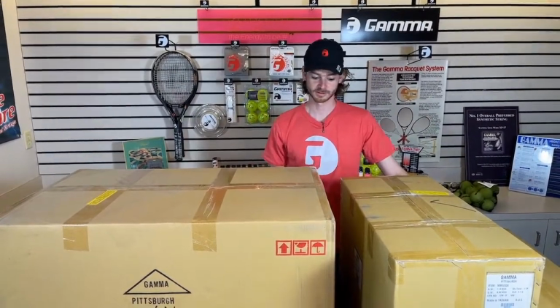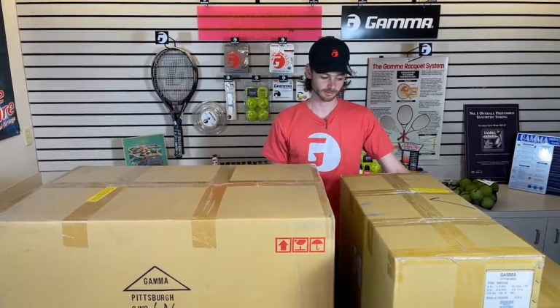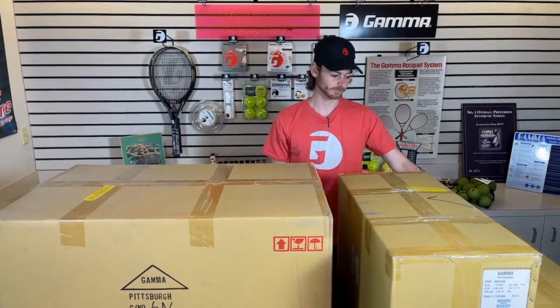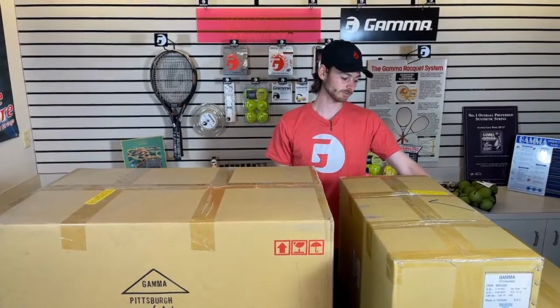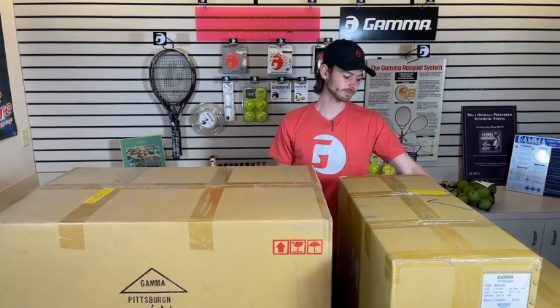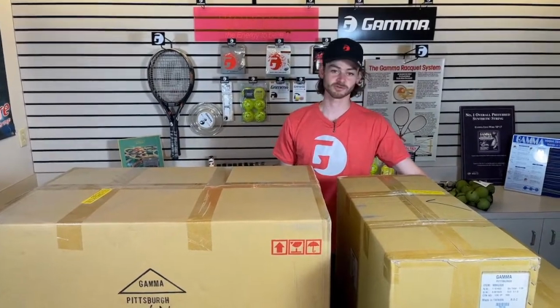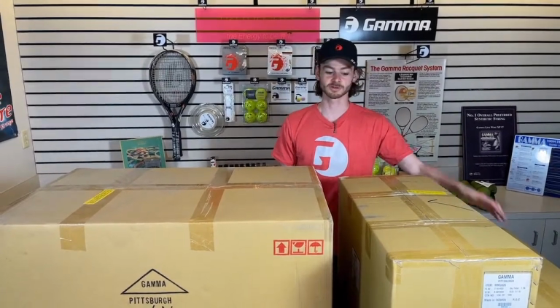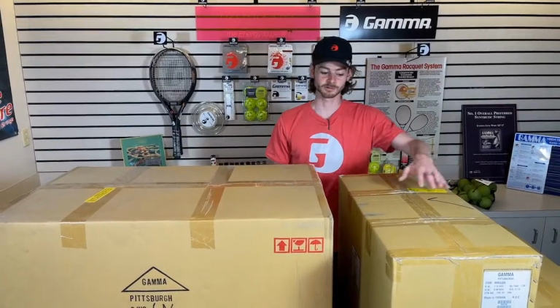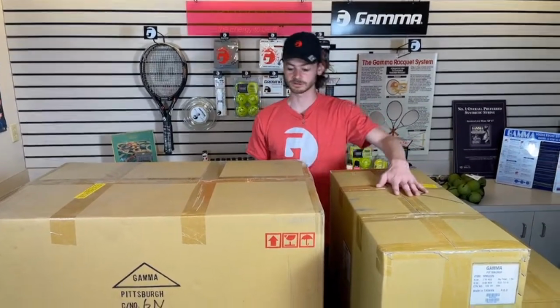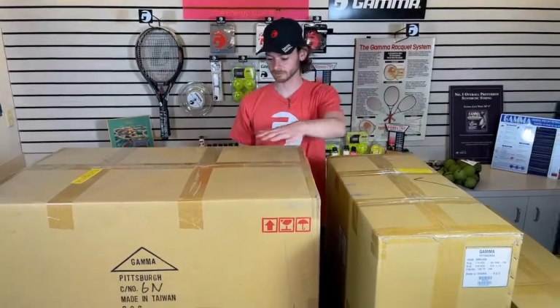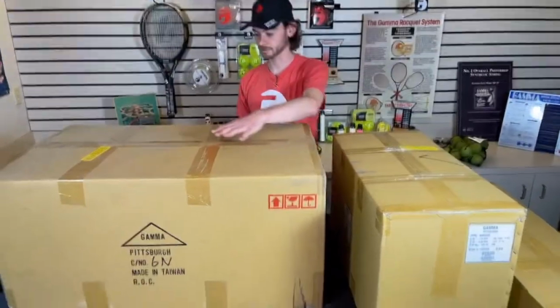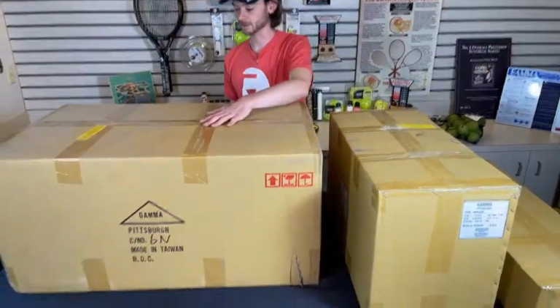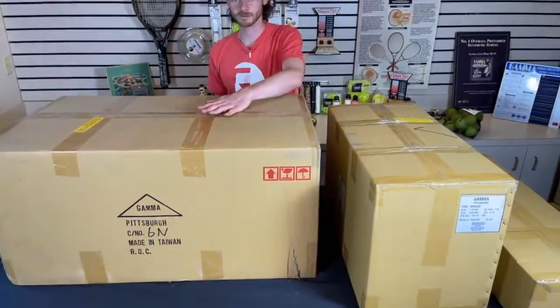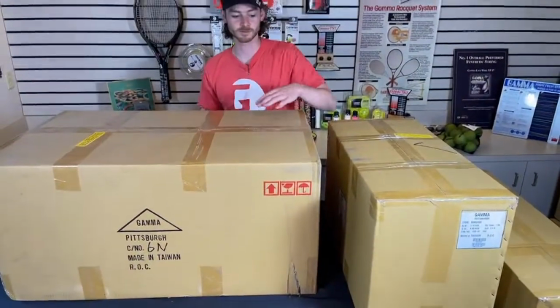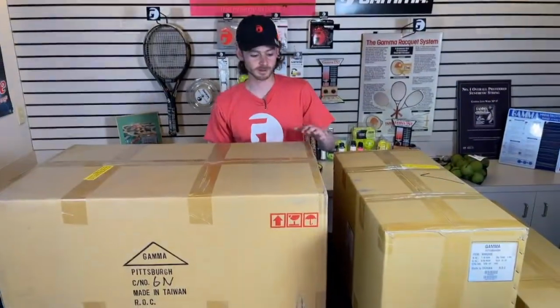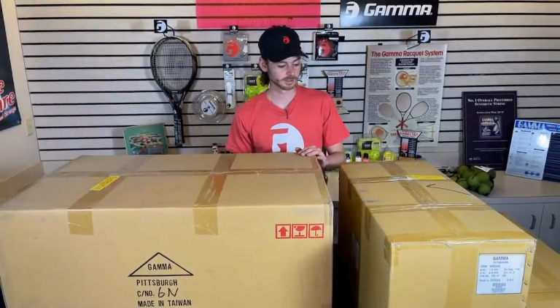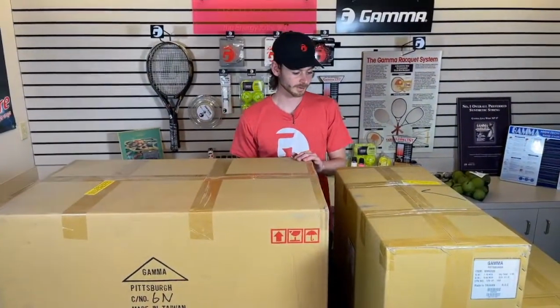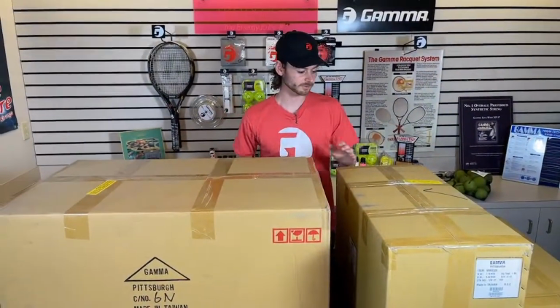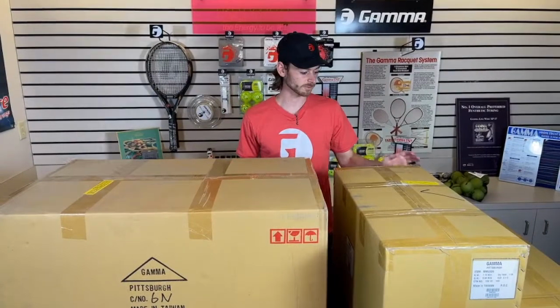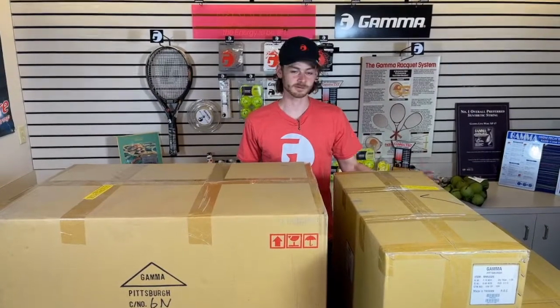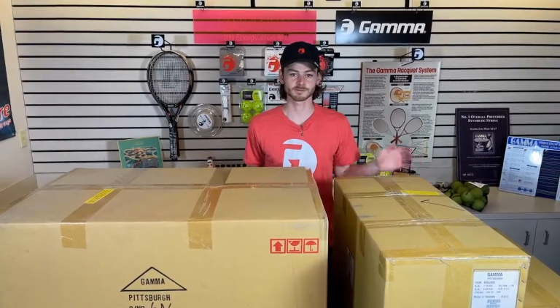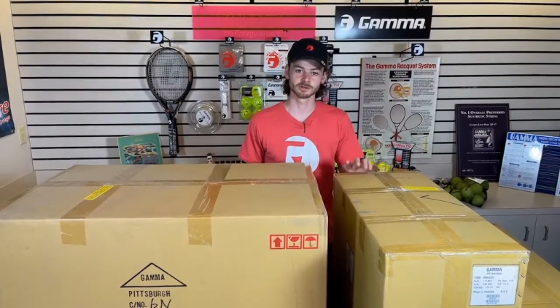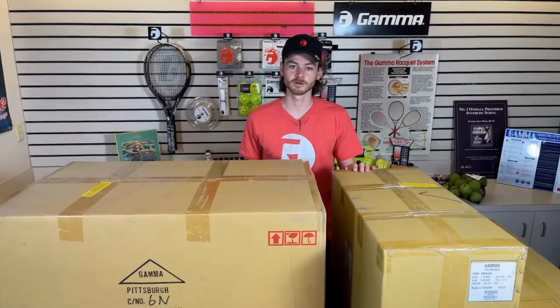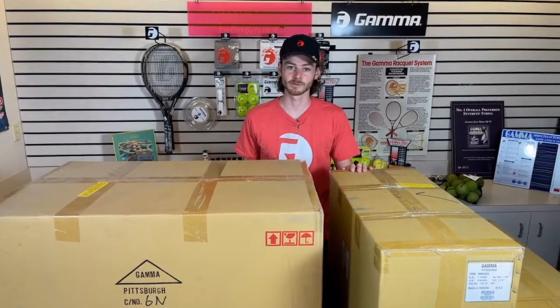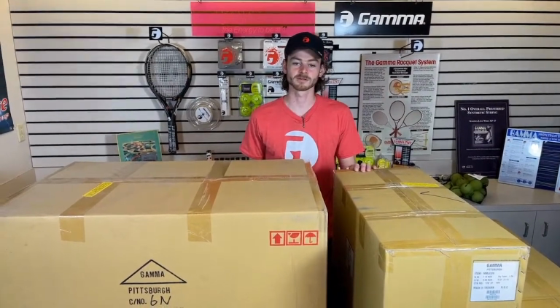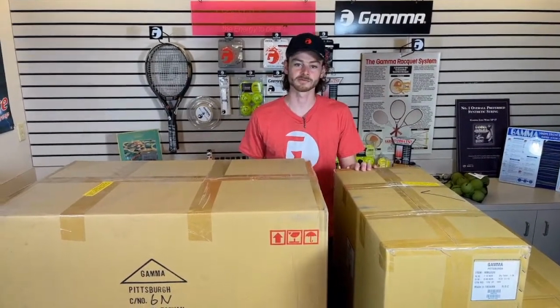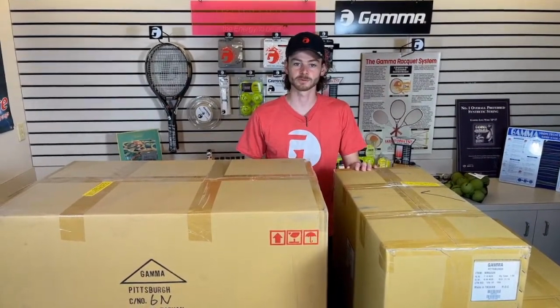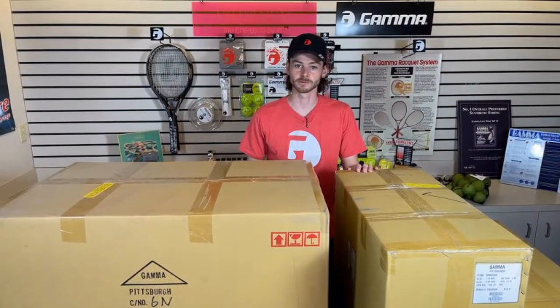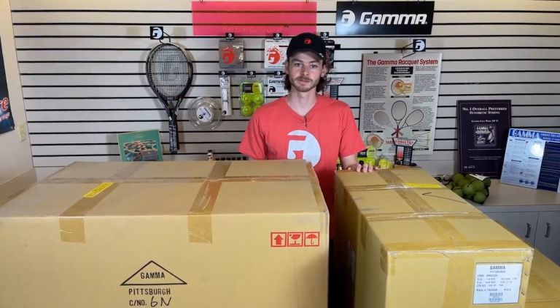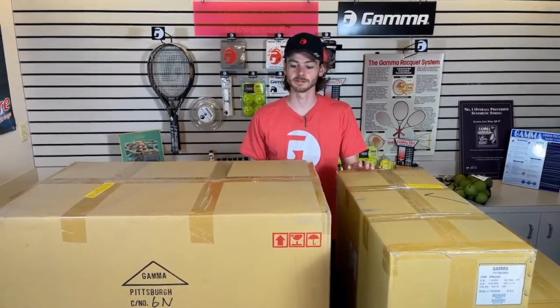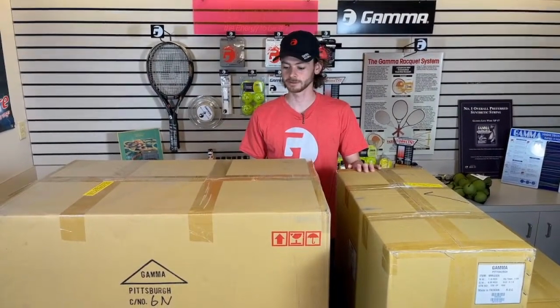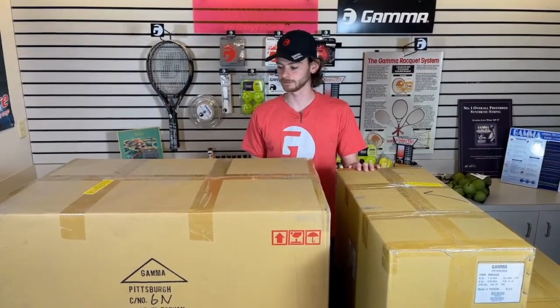When you order this machine, you're going to get these three boxes that you see here, and you can order this exact machine off our website today for $2499.99.